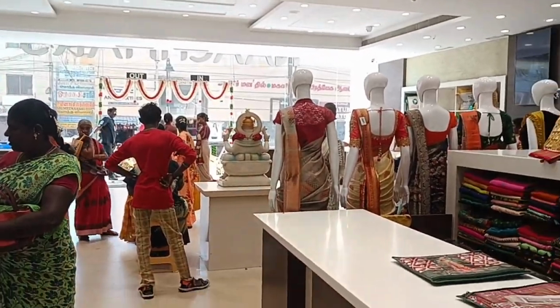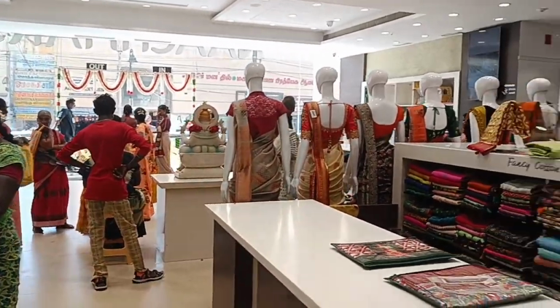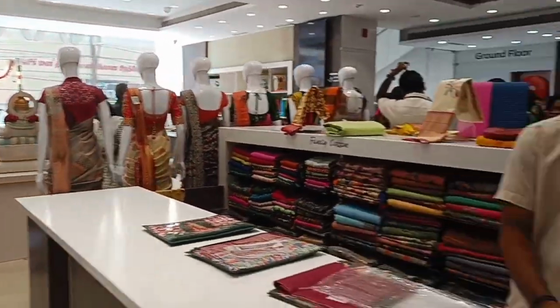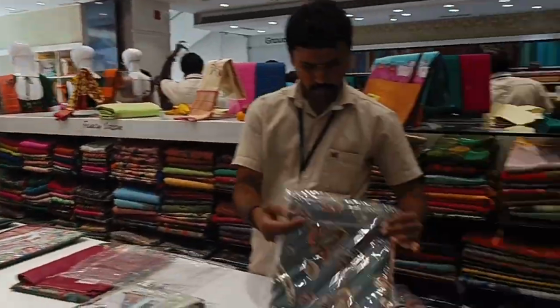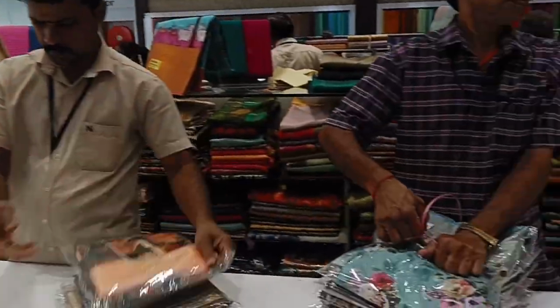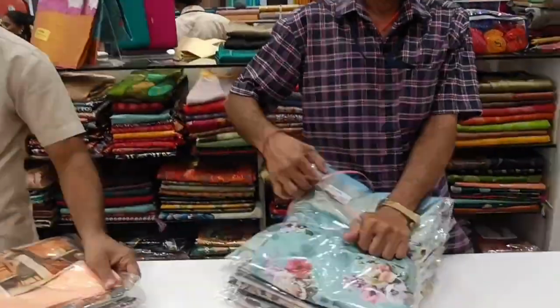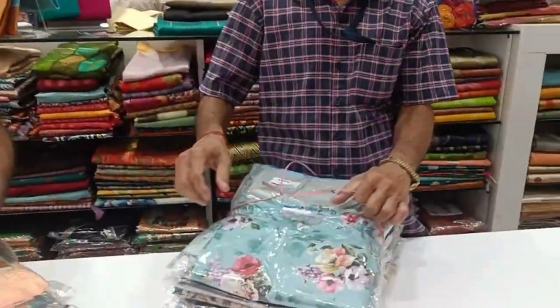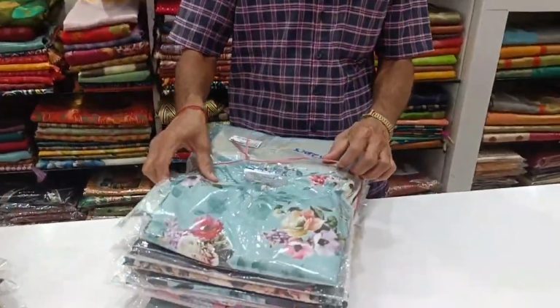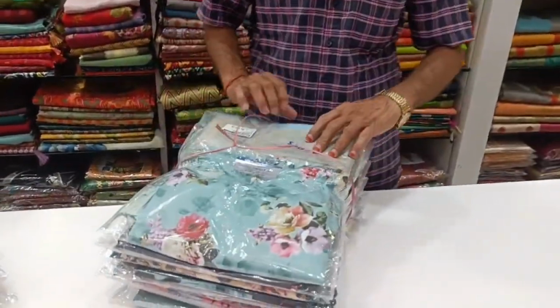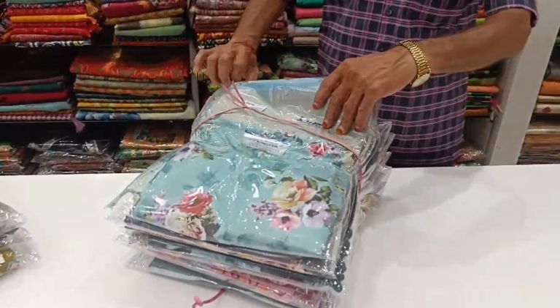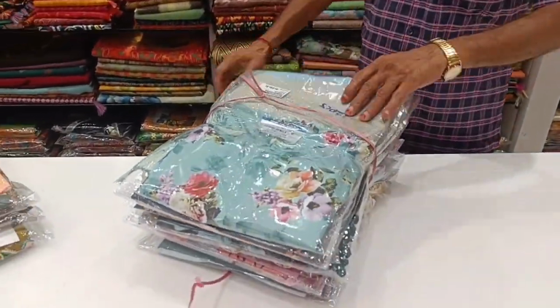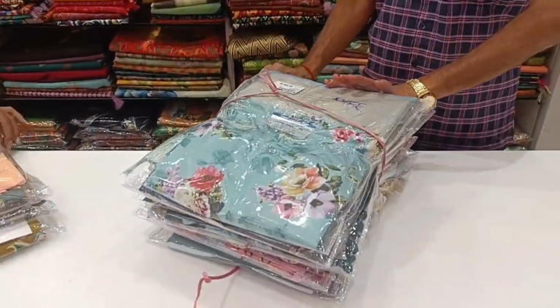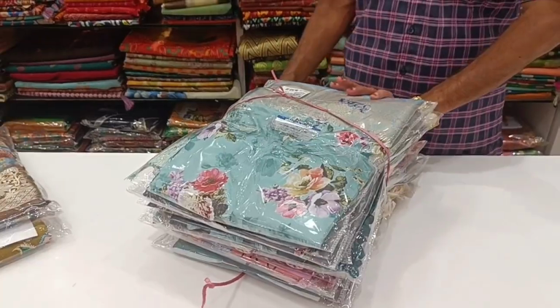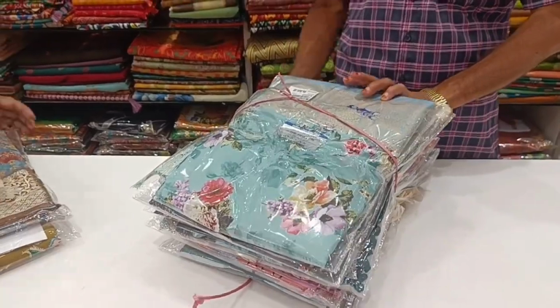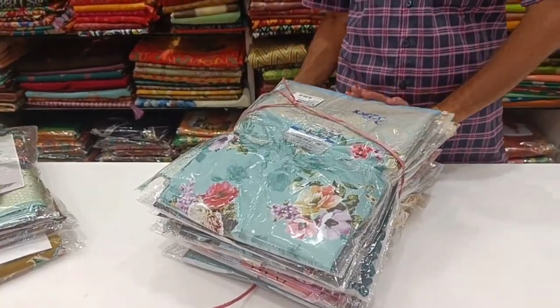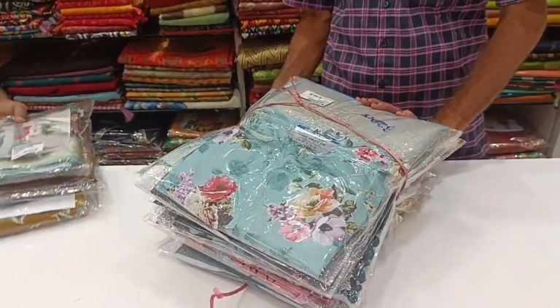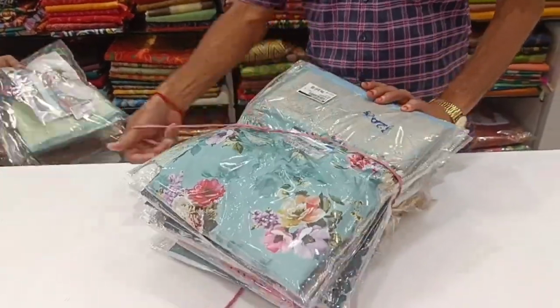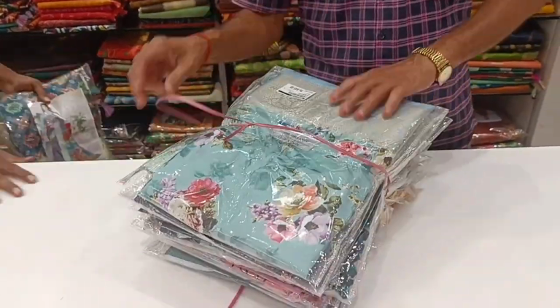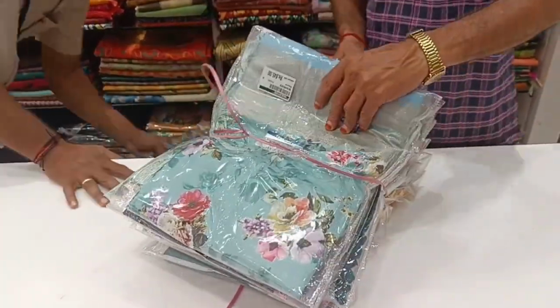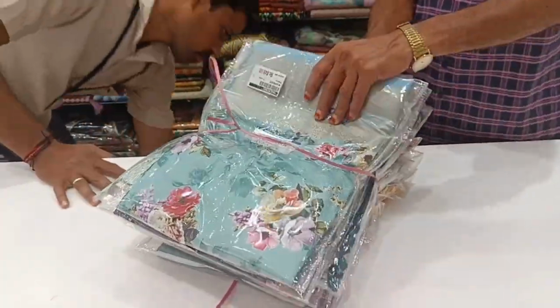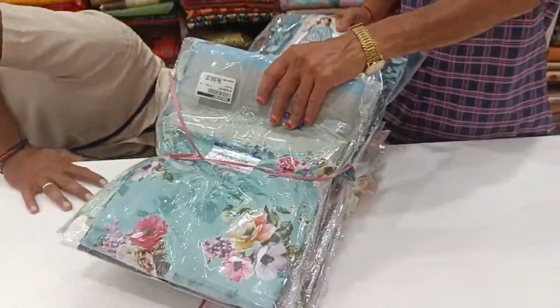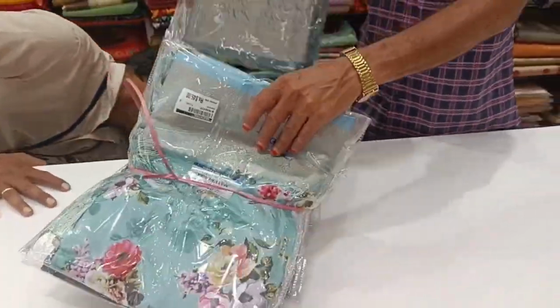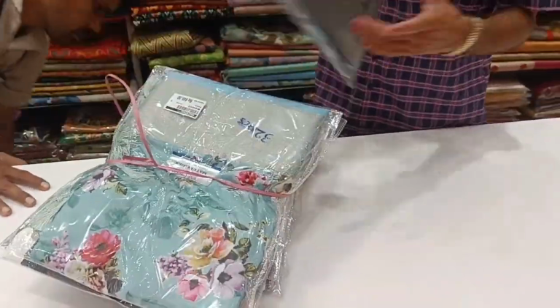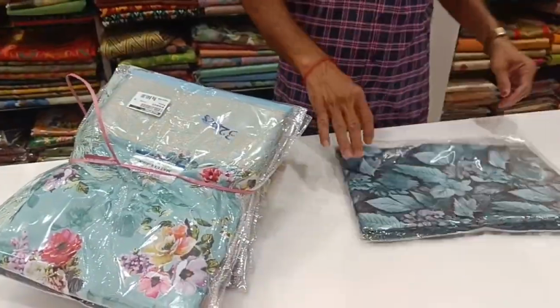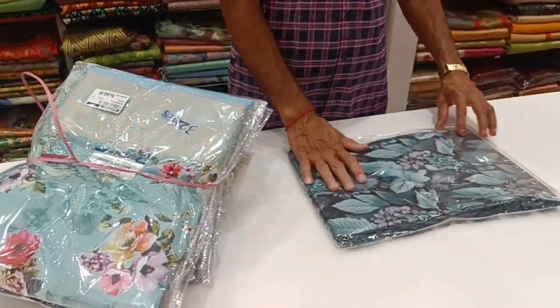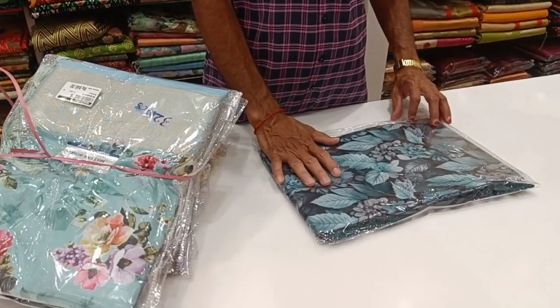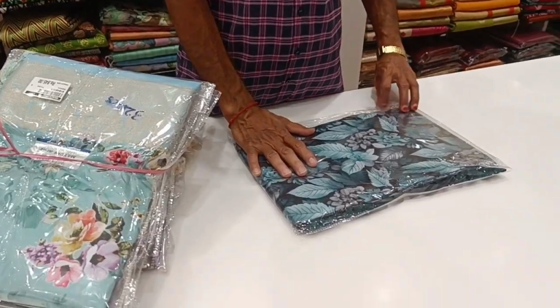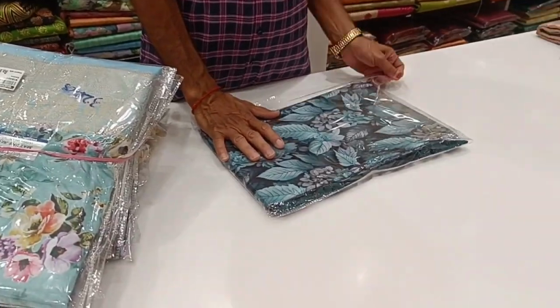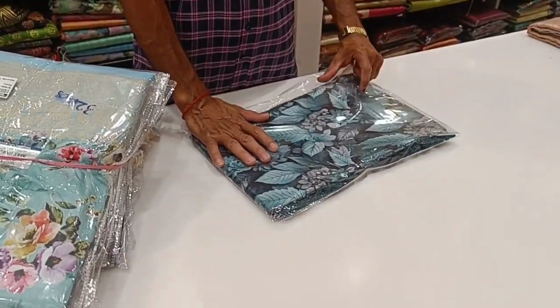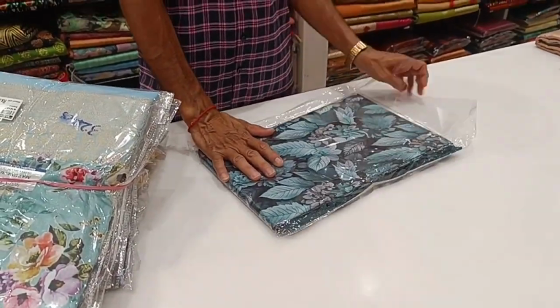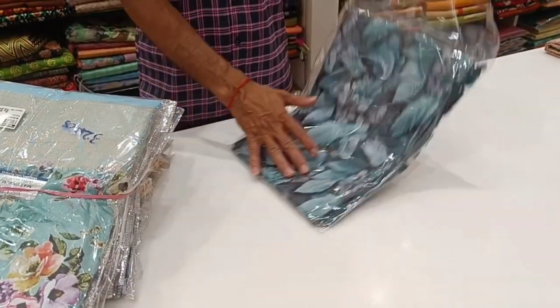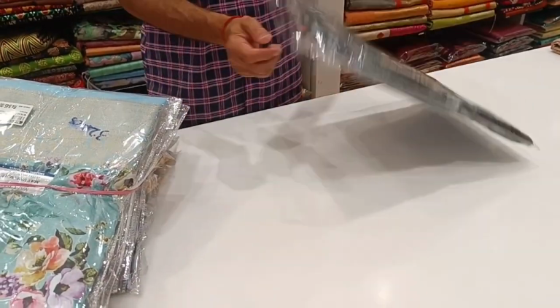Here we will open the Sari Collections. We will see the Sari Collections. You can see the Barbe Collection, Malaysia Collection. I am very interested in this section. This is my favorite Sari.